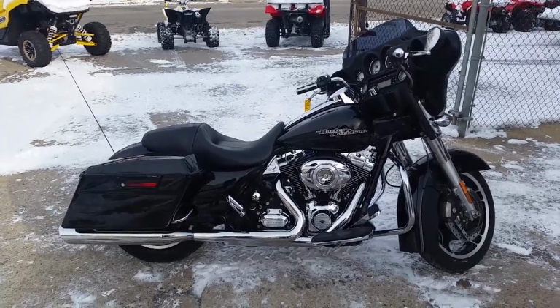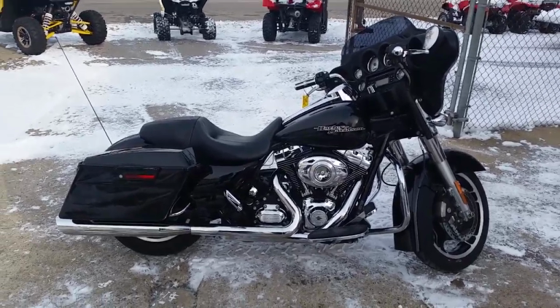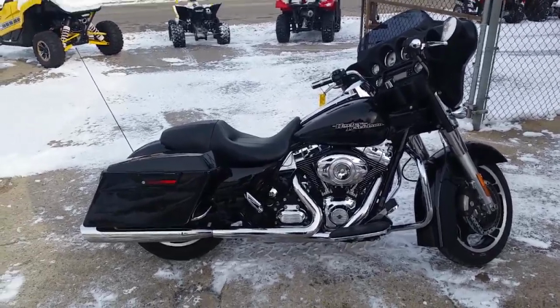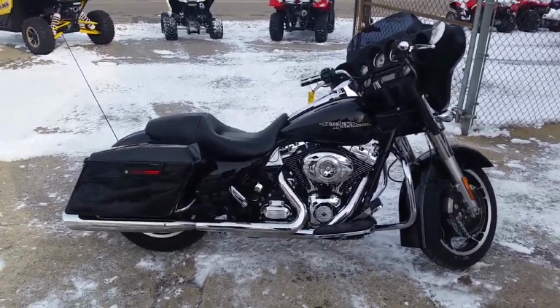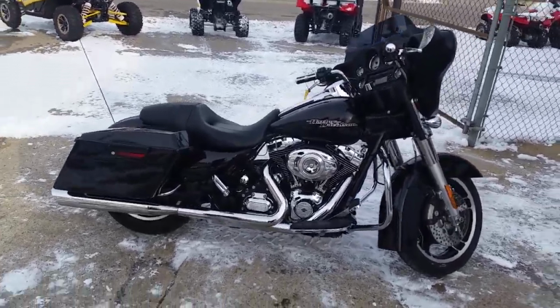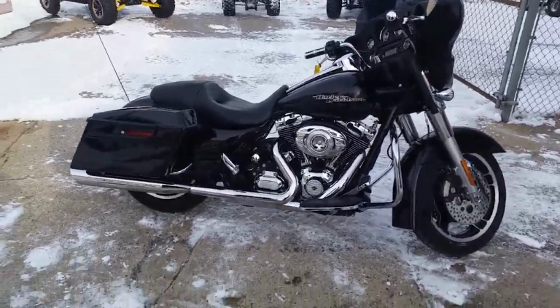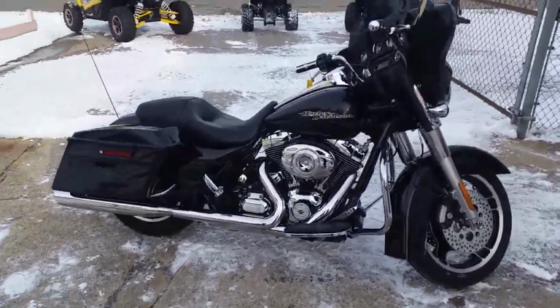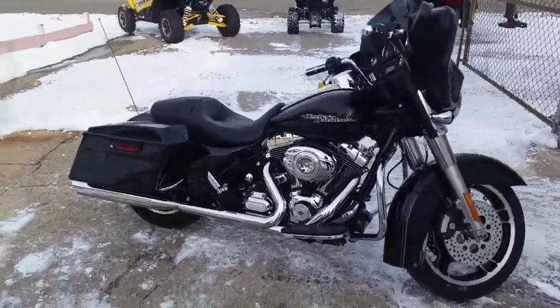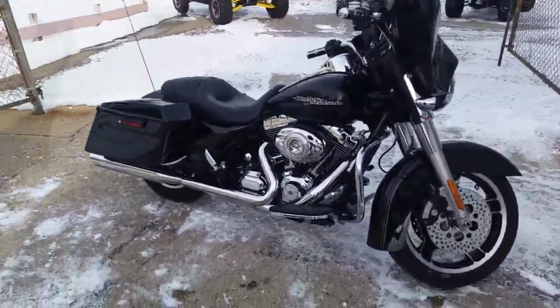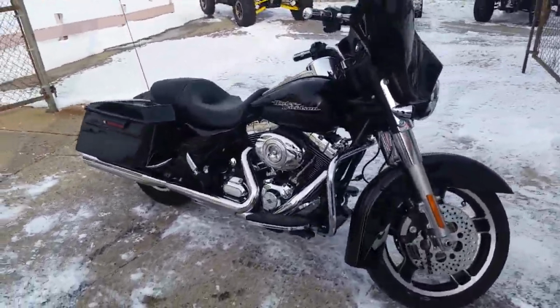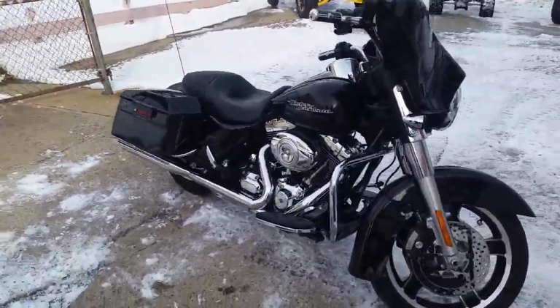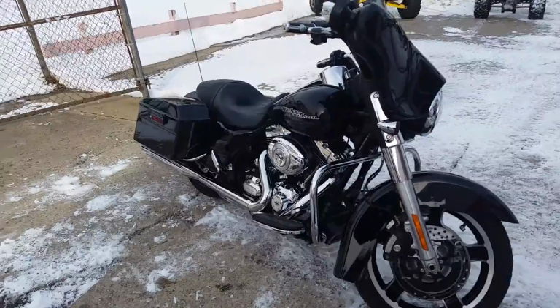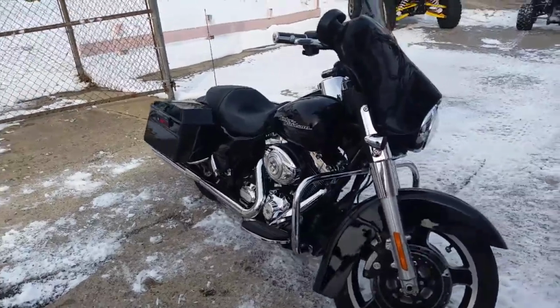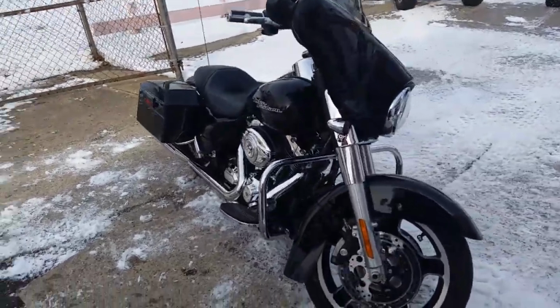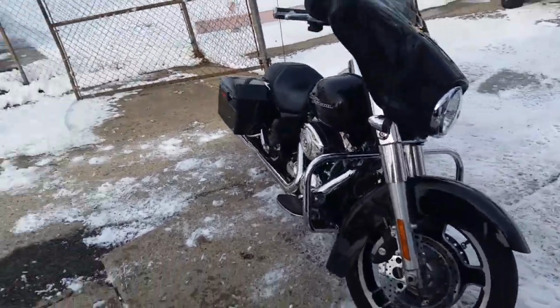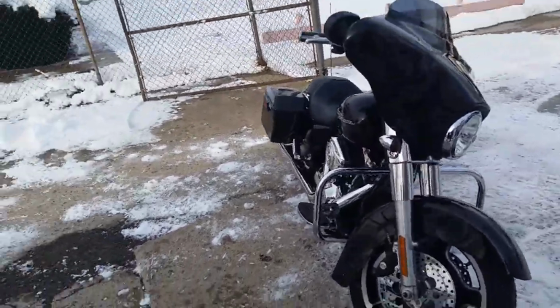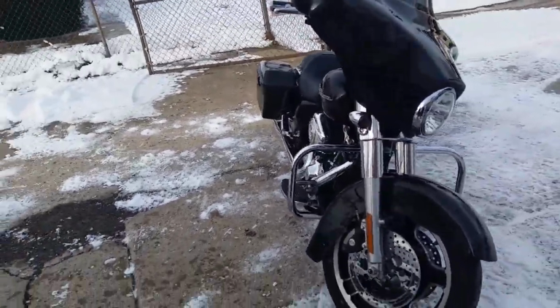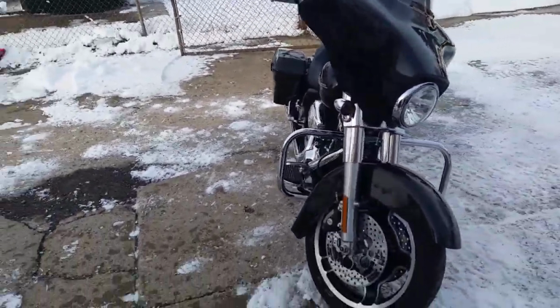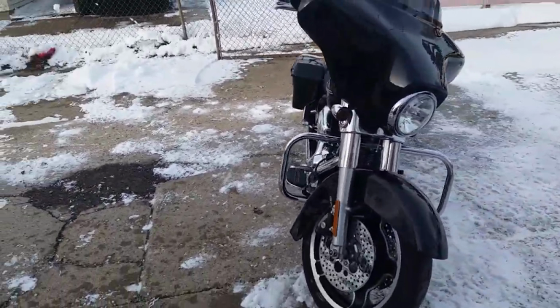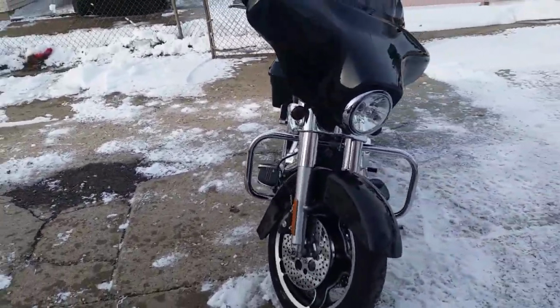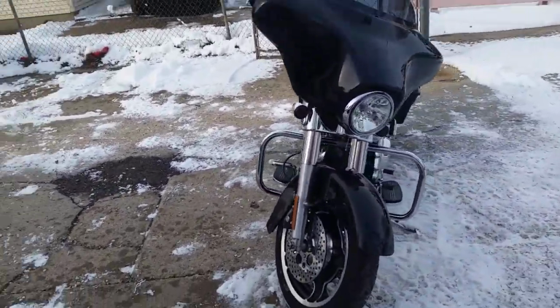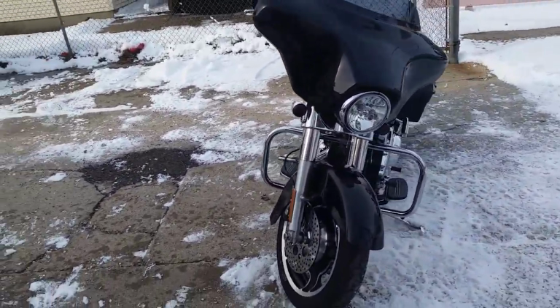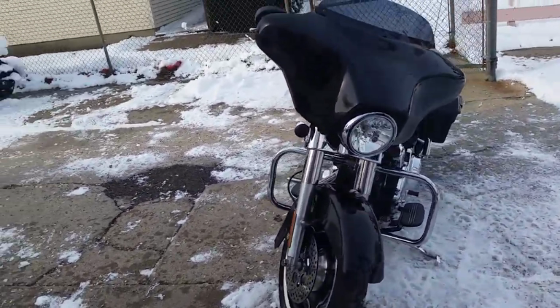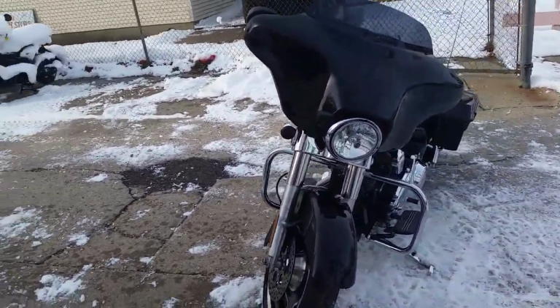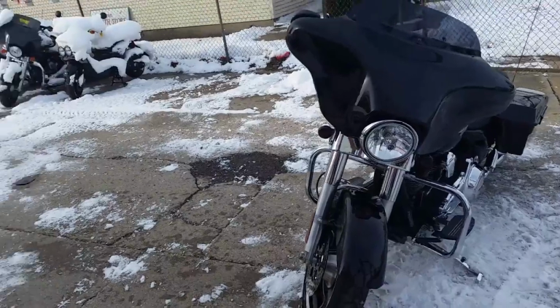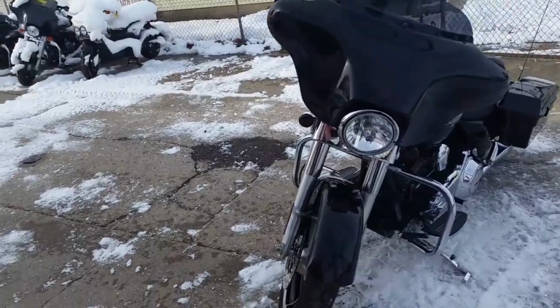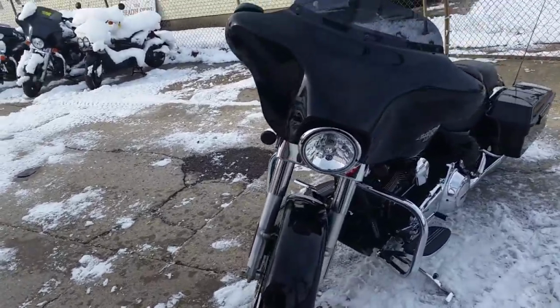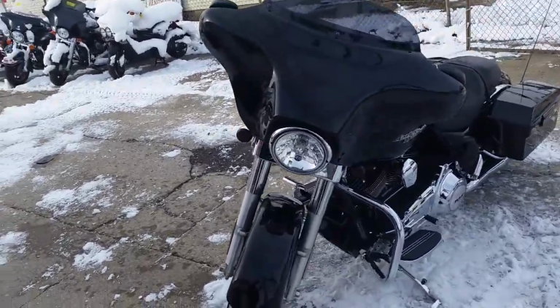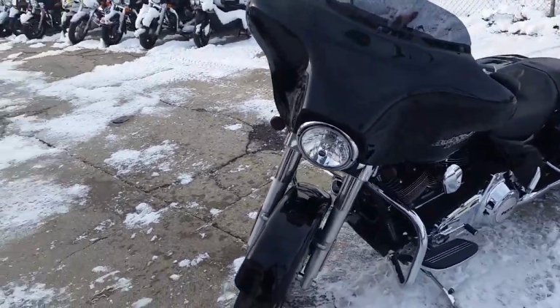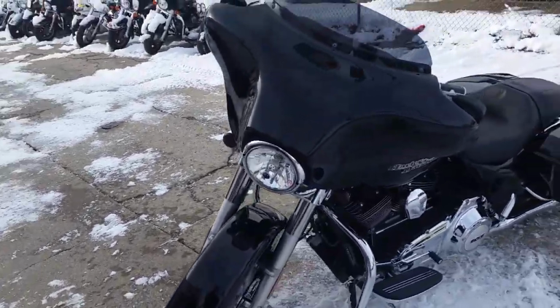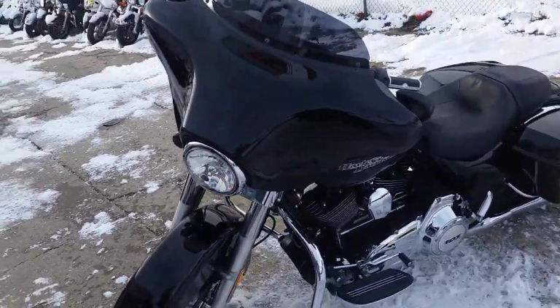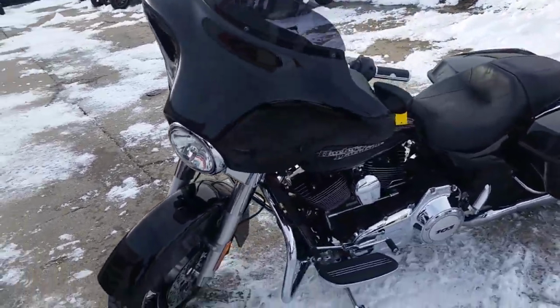Hey guys, we got a really nice 2012 Harley Davidson Street Glide for sale here at Approval Powersports. We got this thing priced at $16,800. It's got a 103 cubic inch motor, black pearl paint perfect, and it's got tons of chrome.